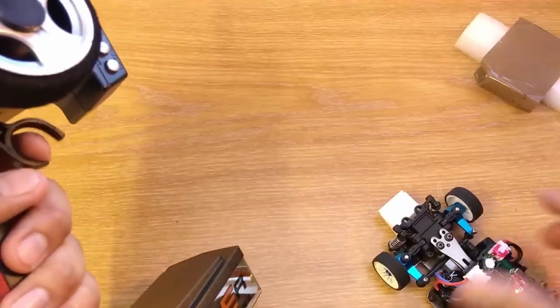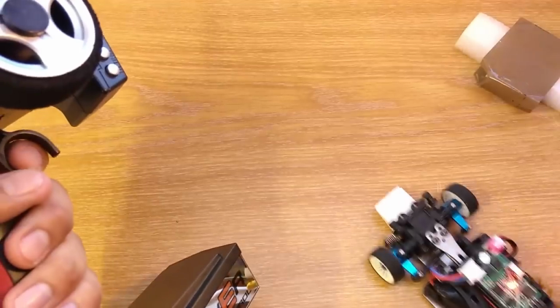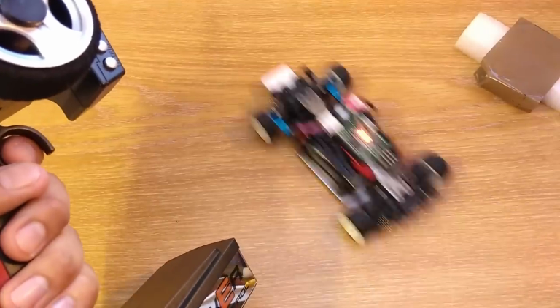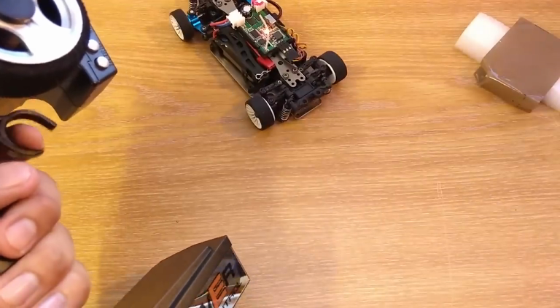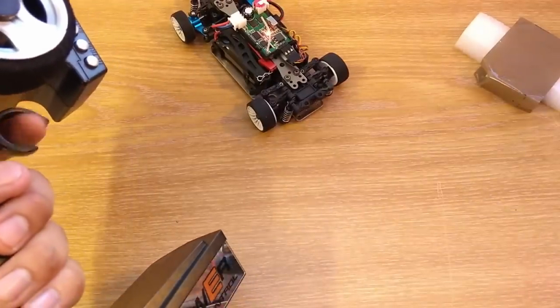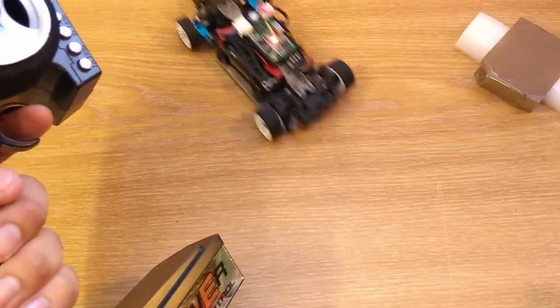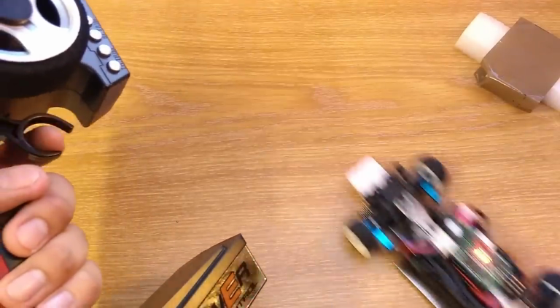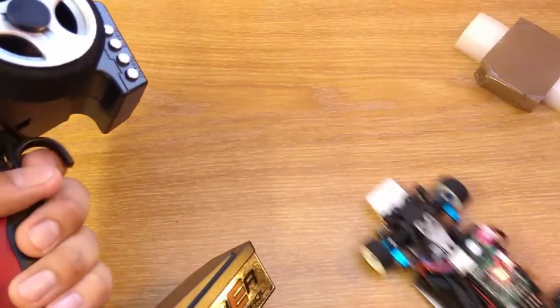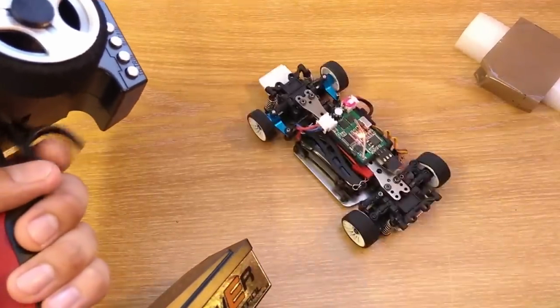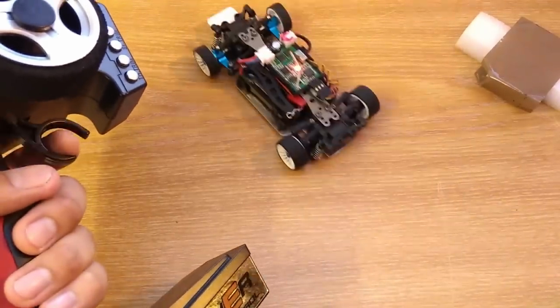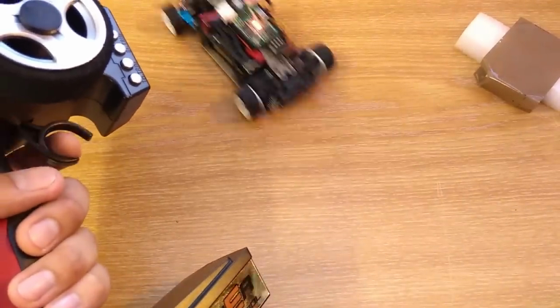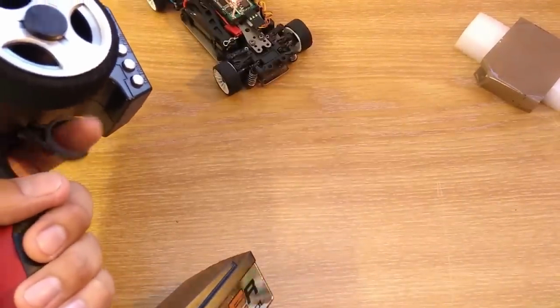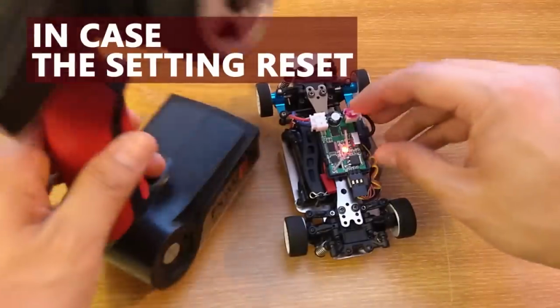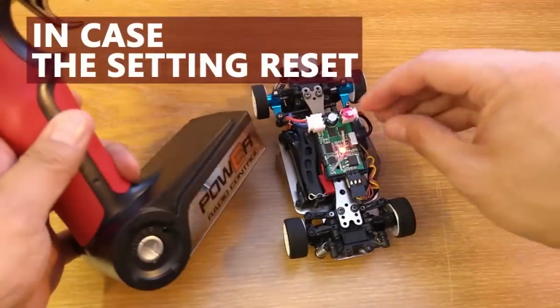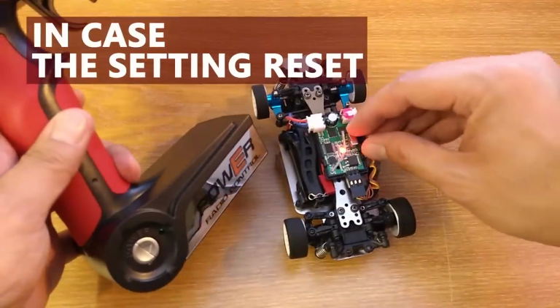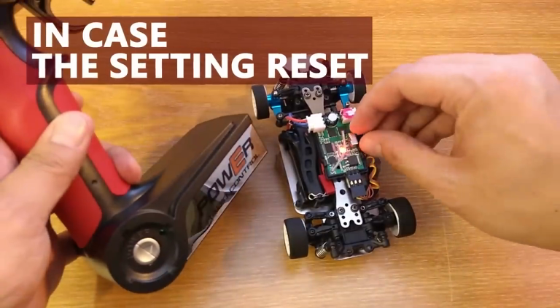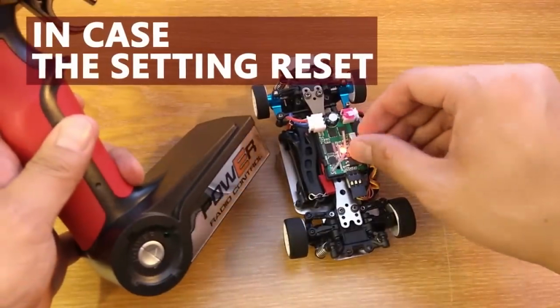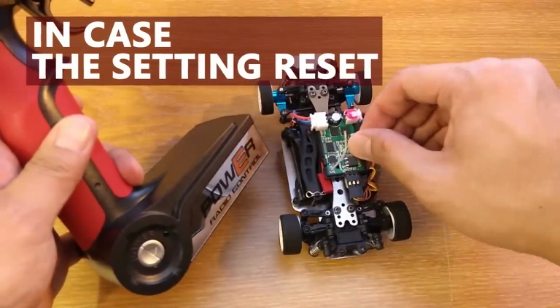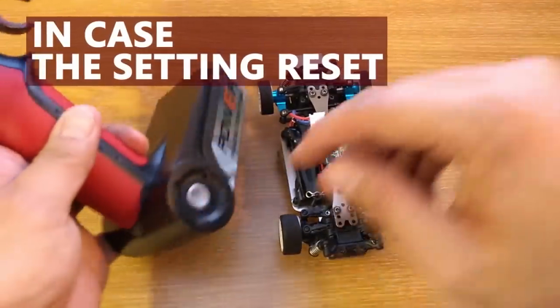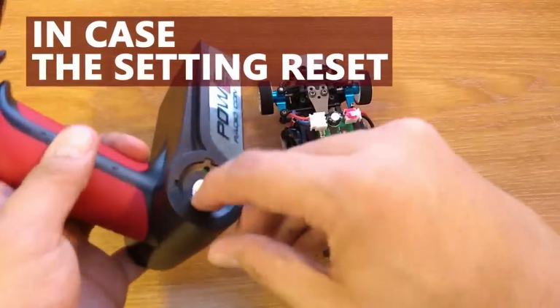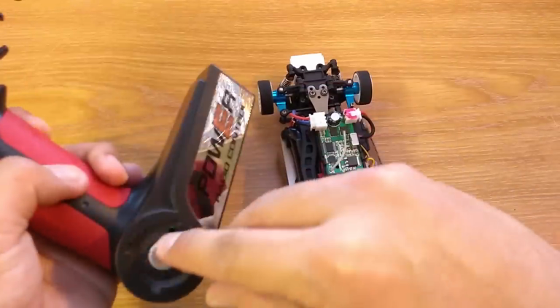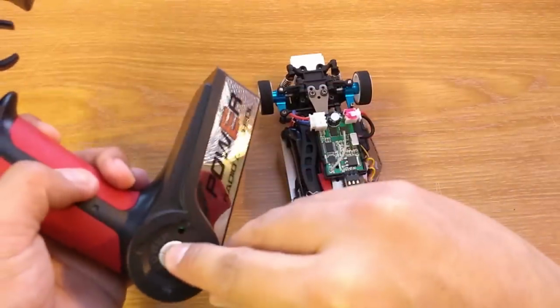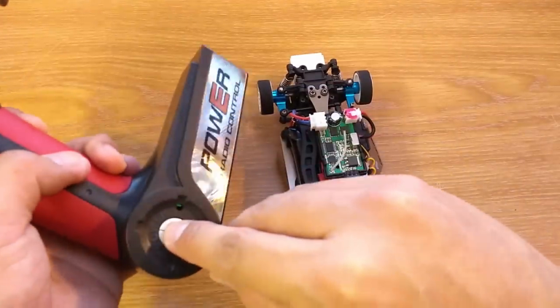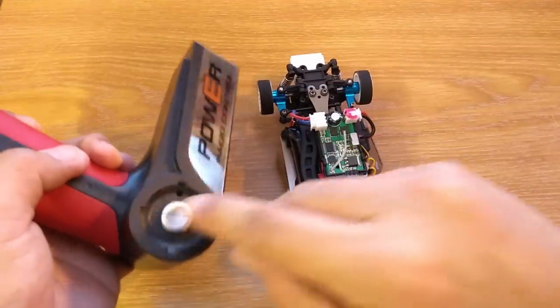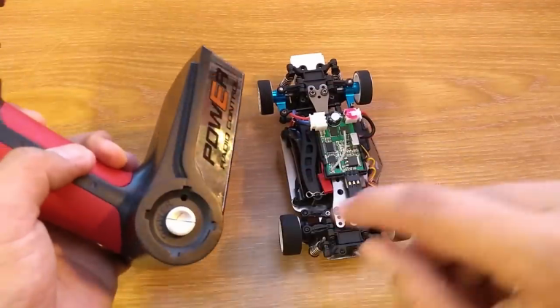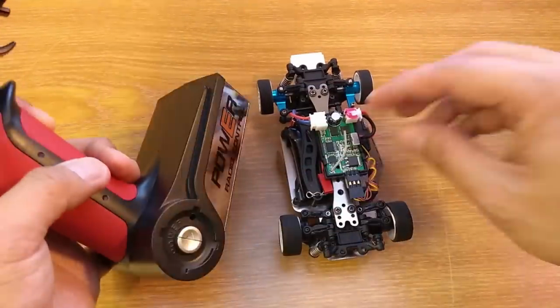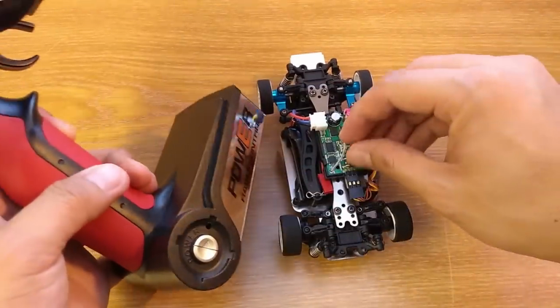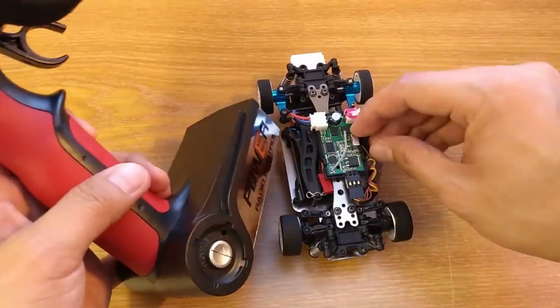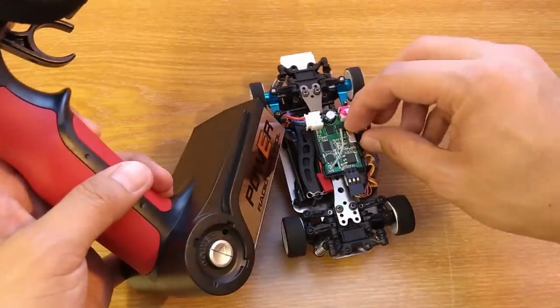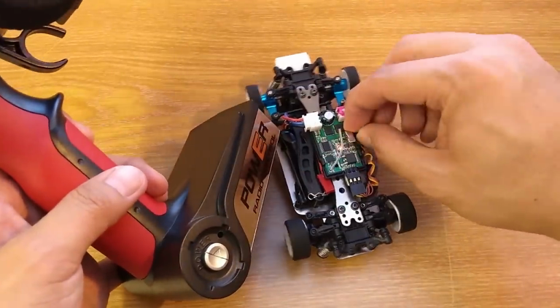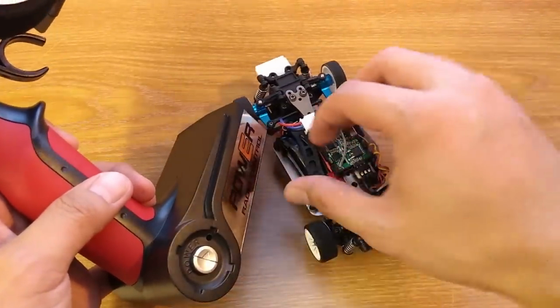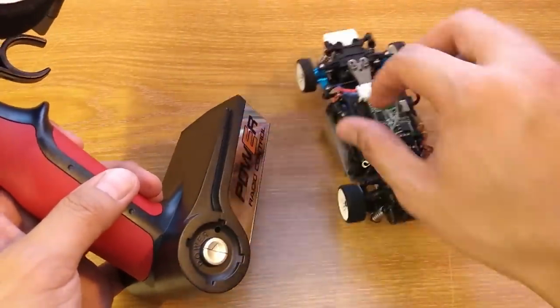This is the result. One thing to keep in mind: this version of the transmitter doesn't hold the setting, and when I turn it off and on again, it loses the adjustment.